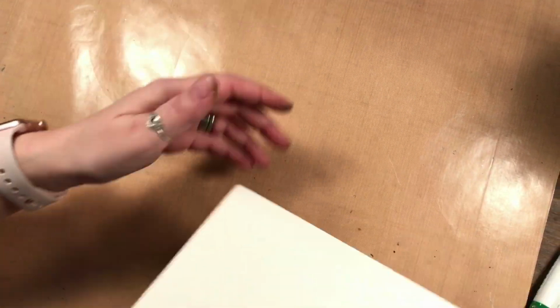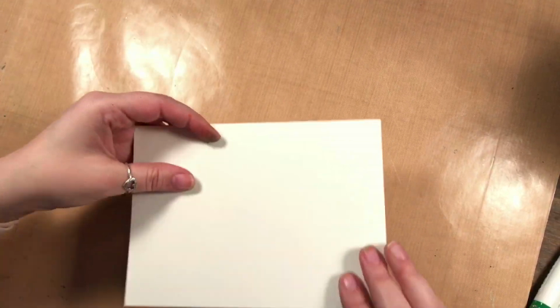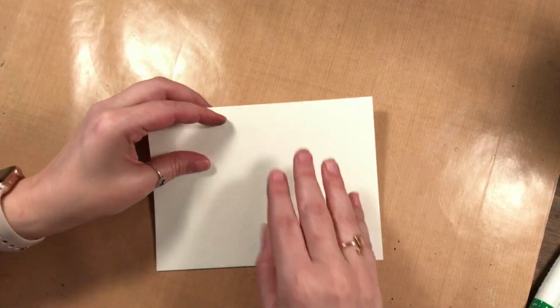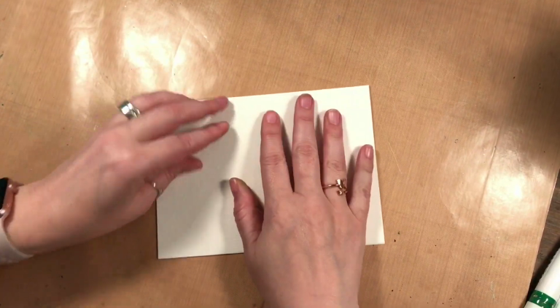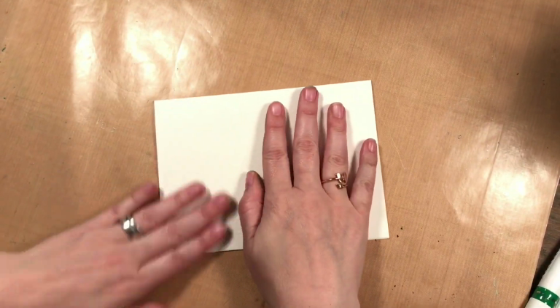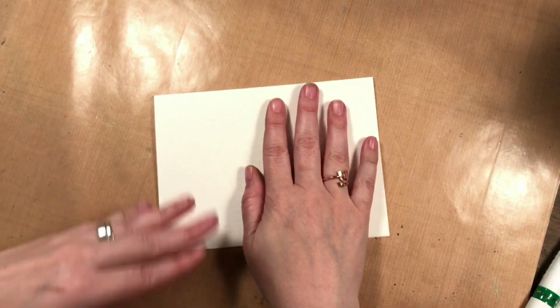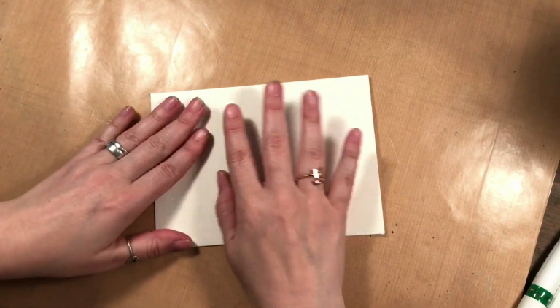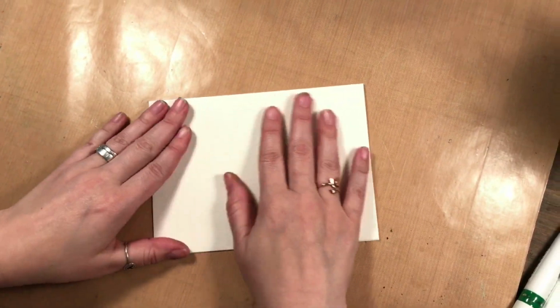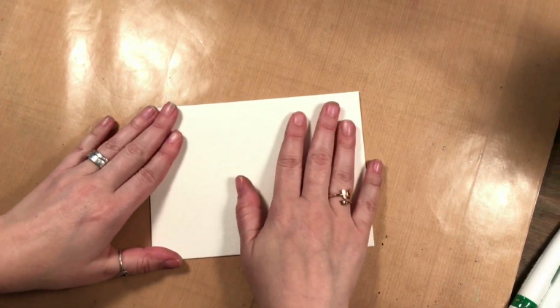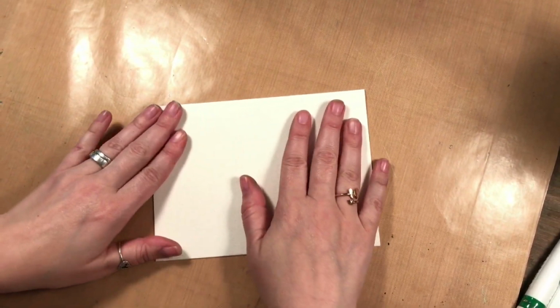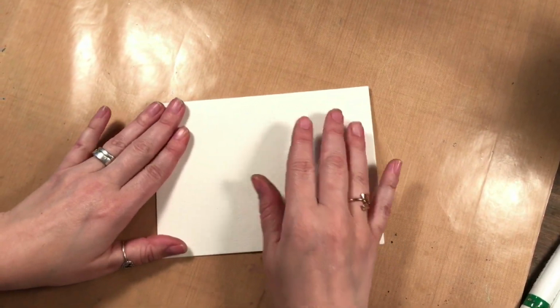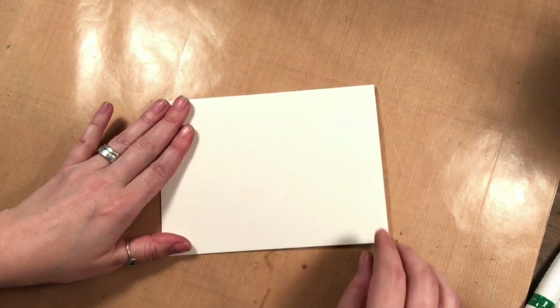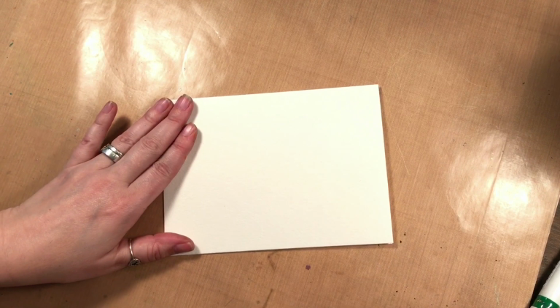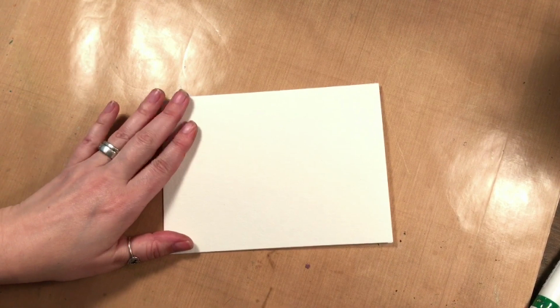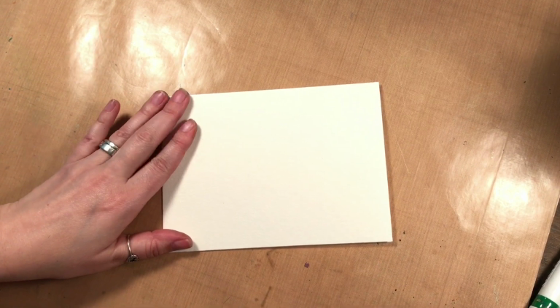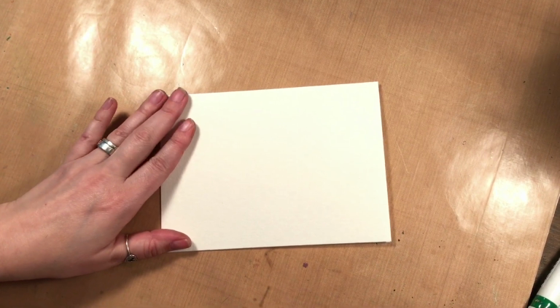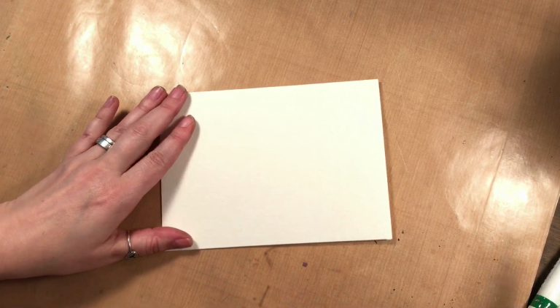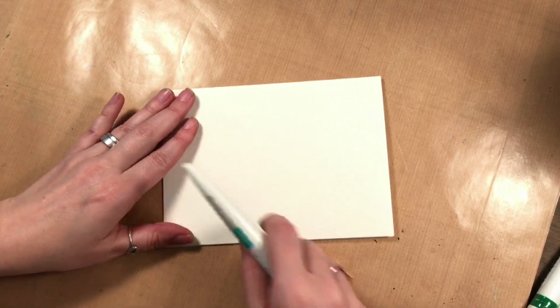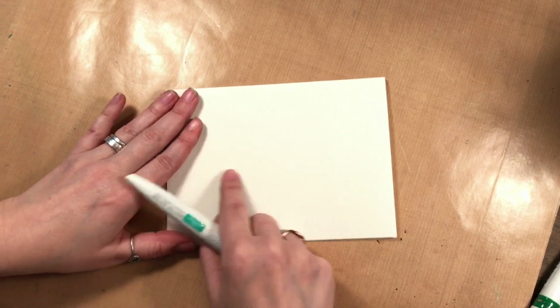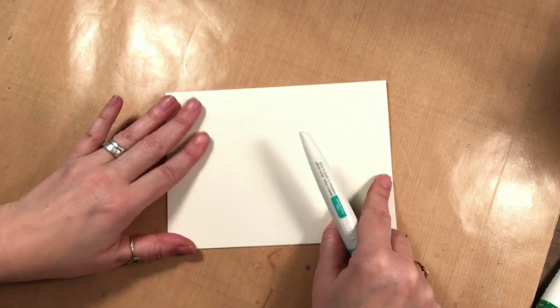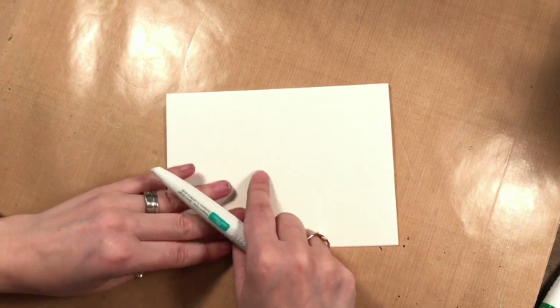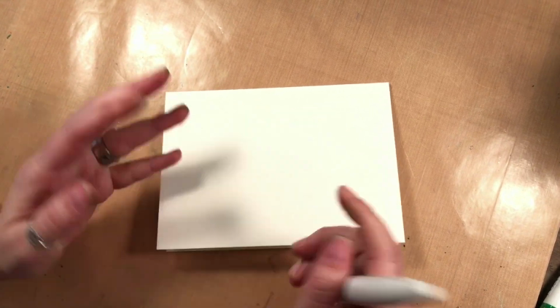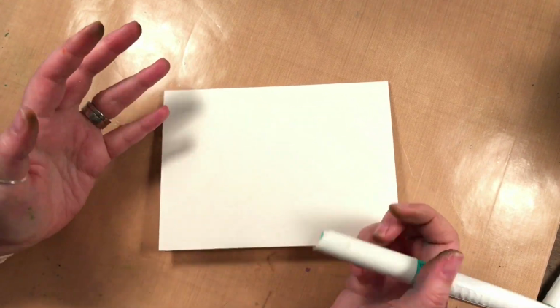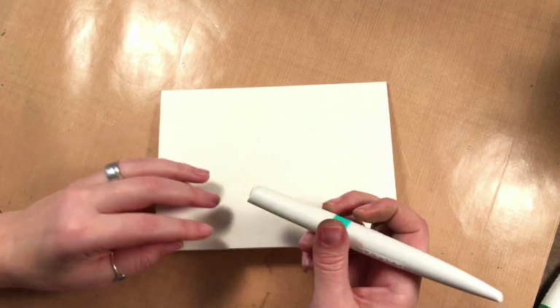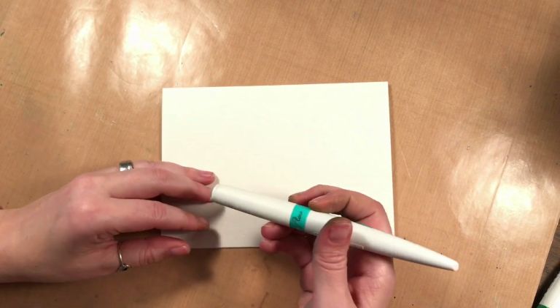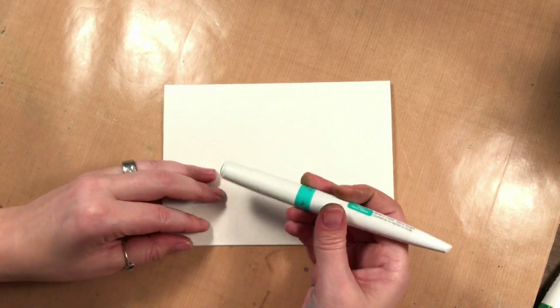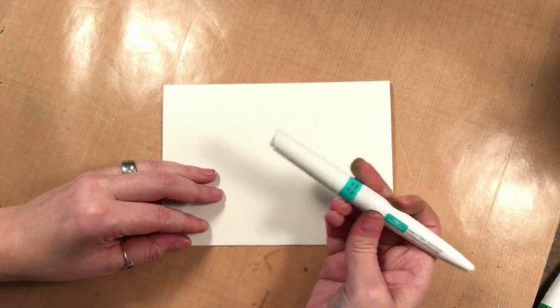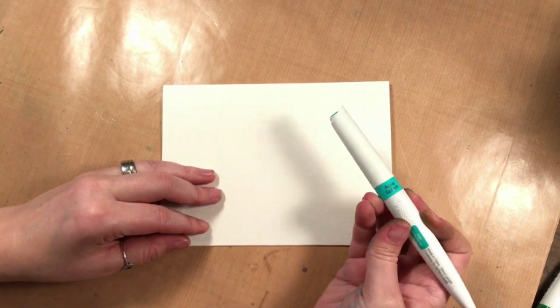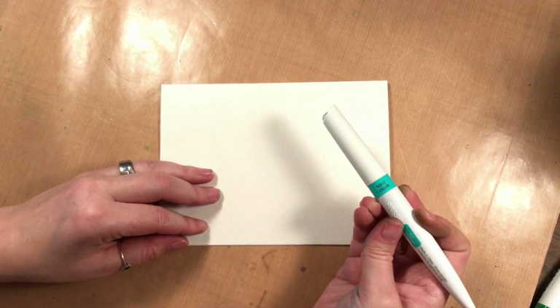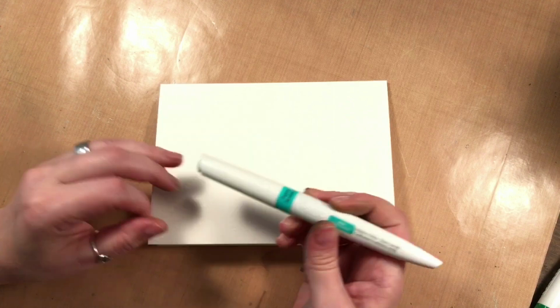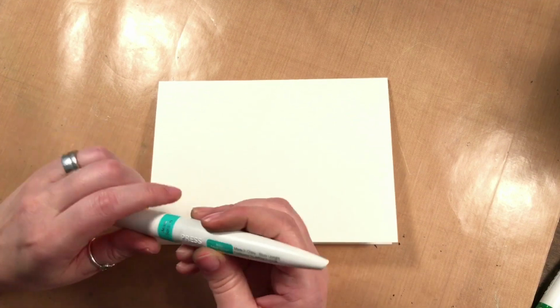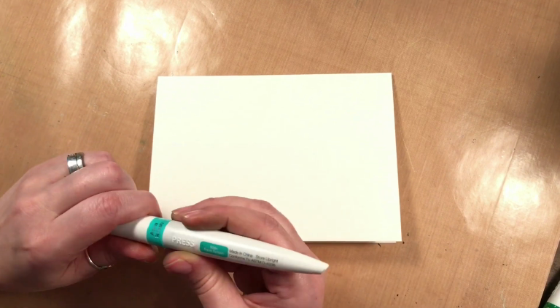So for this I'm using a watercolor card. I like to use watercolor cards because that's what they're made for — they absorb the water in these pens.